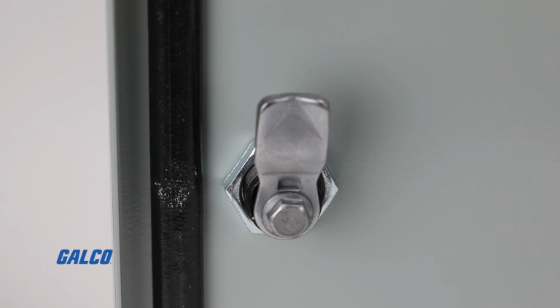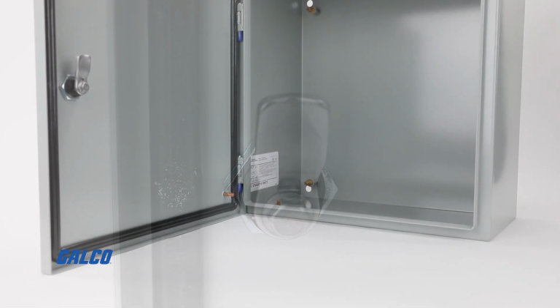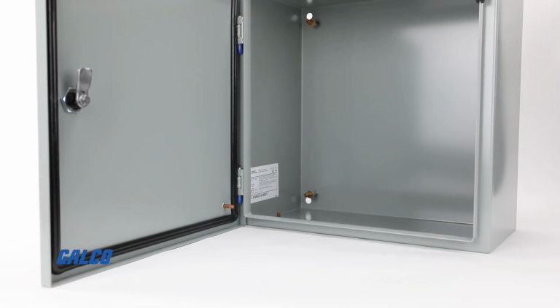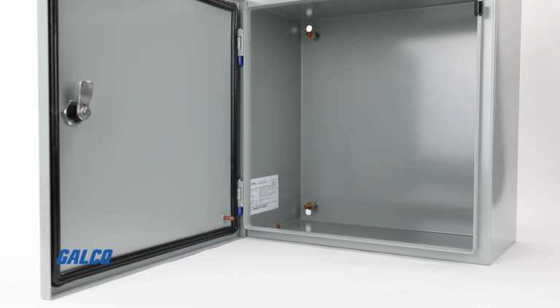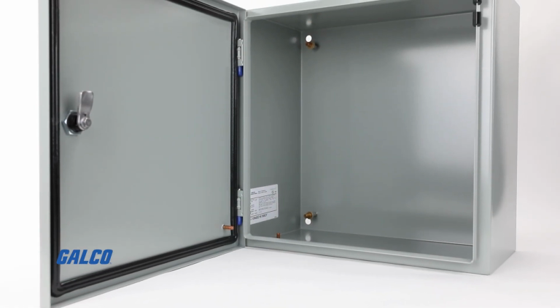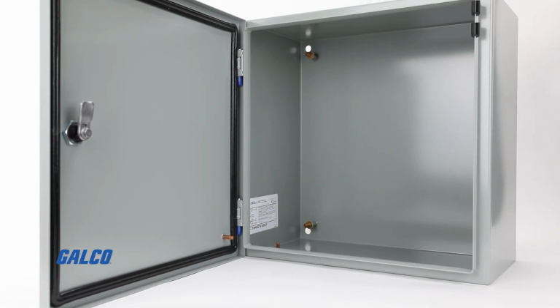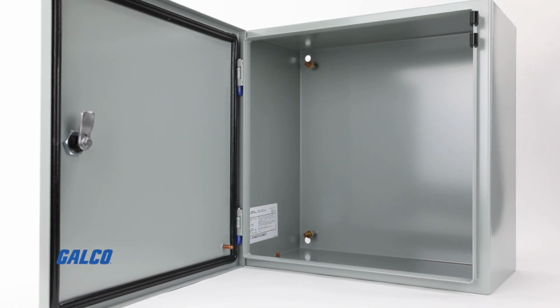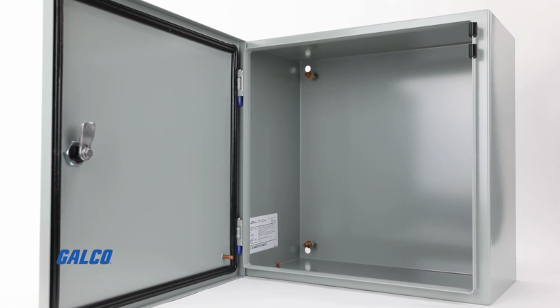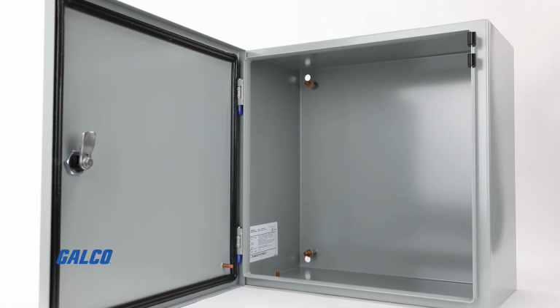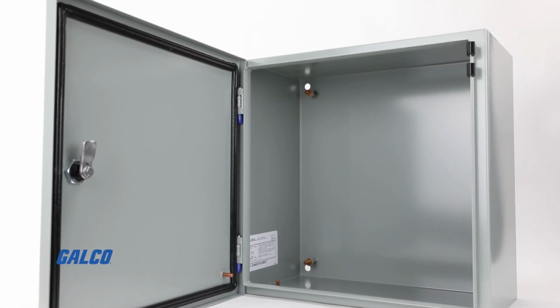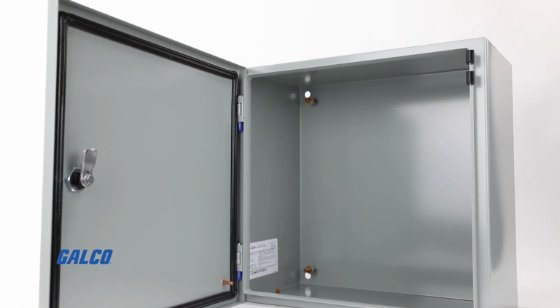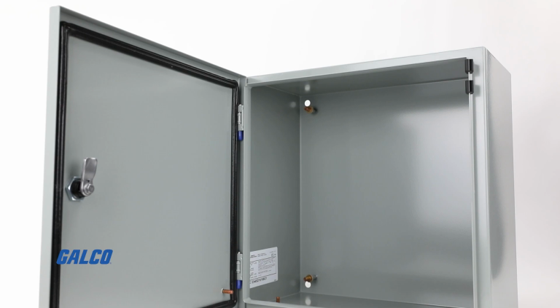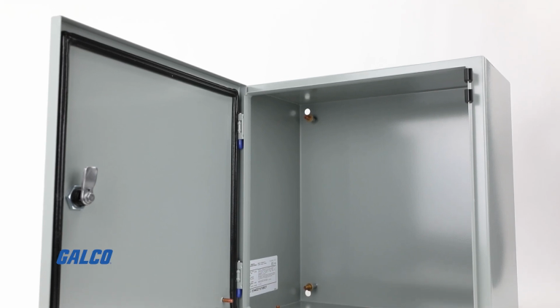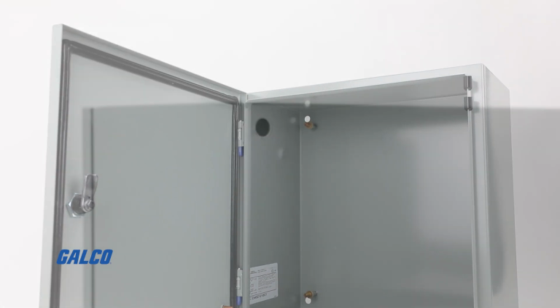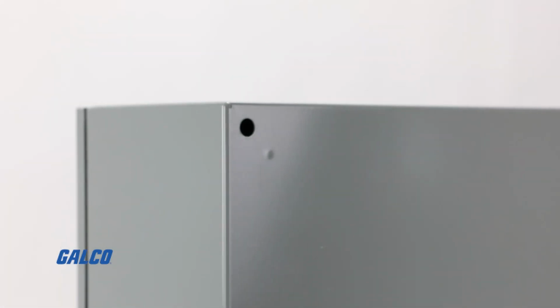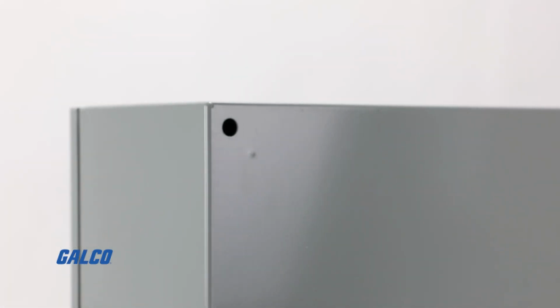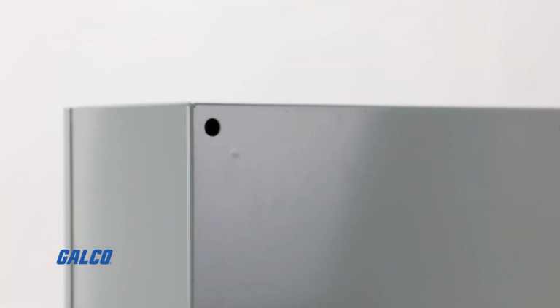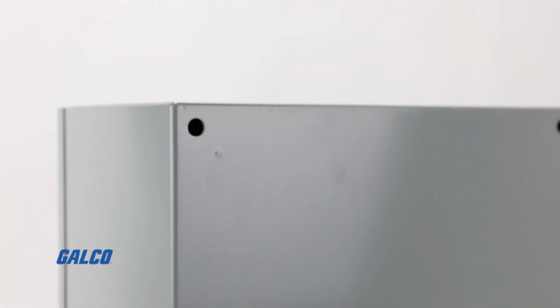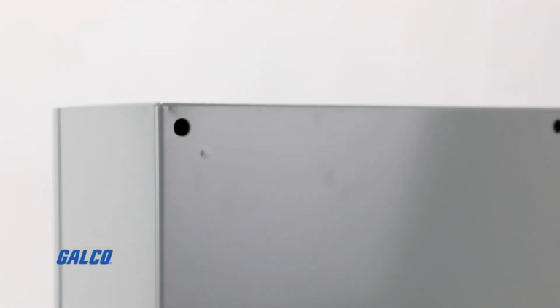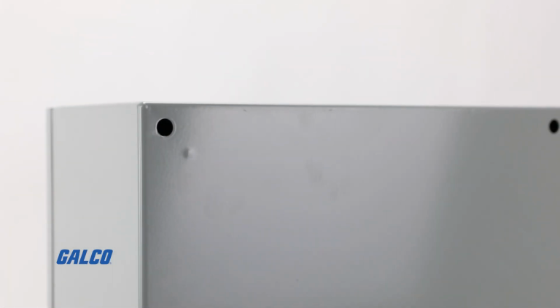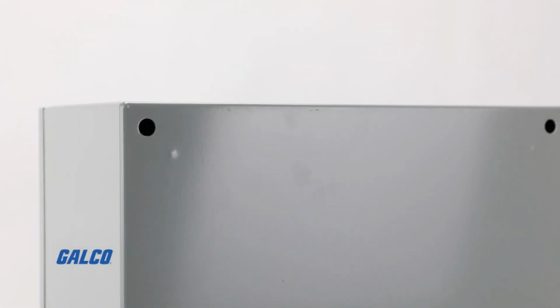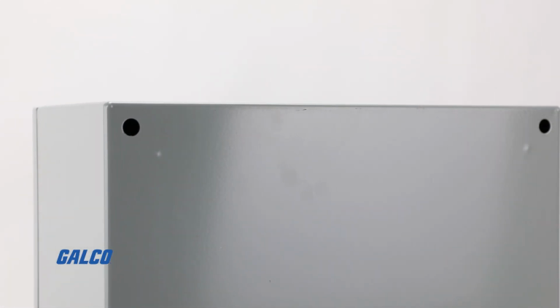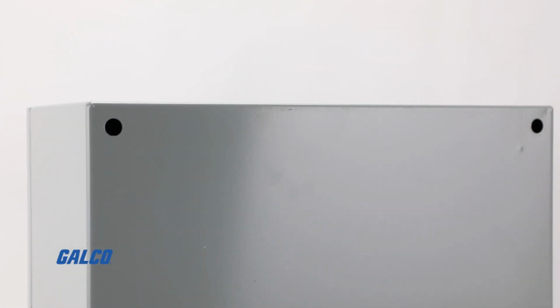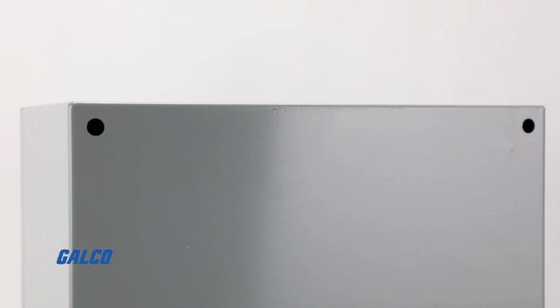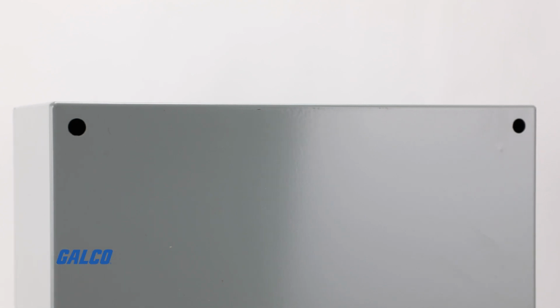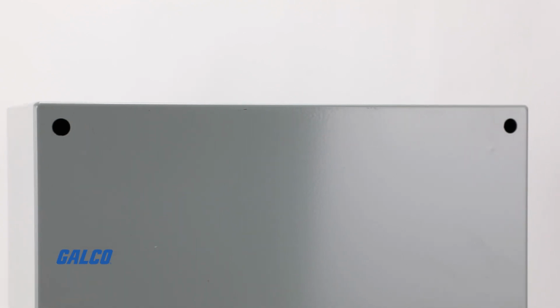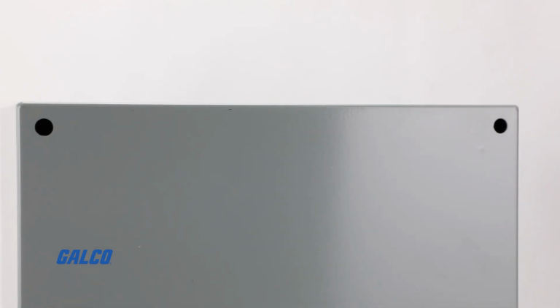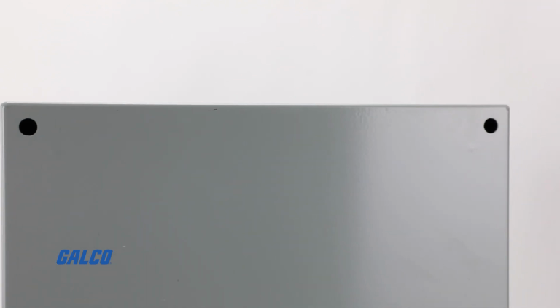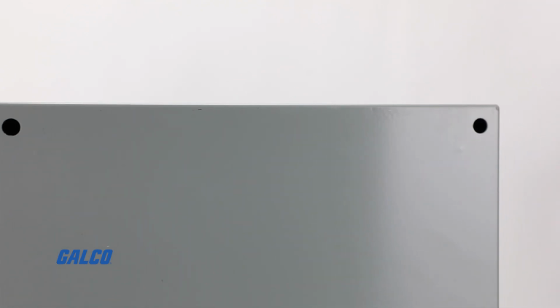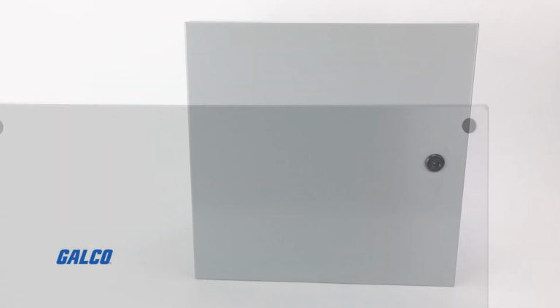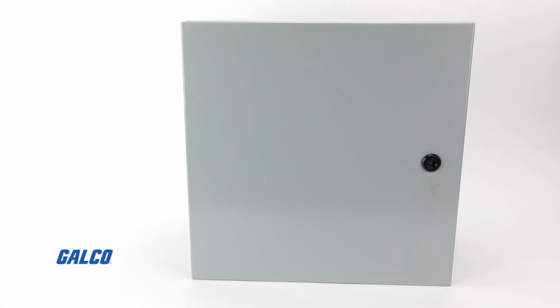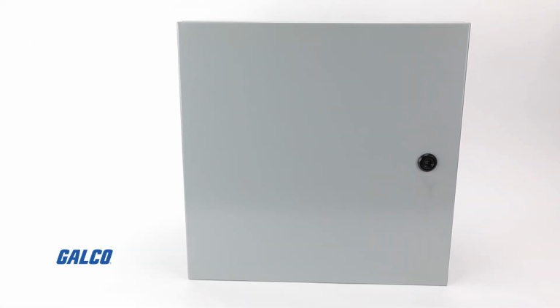You can choose from smooth gray or textured light gray options. All models are phosphatized and have a re-coatable powder finish both inside and outside the enclosure.